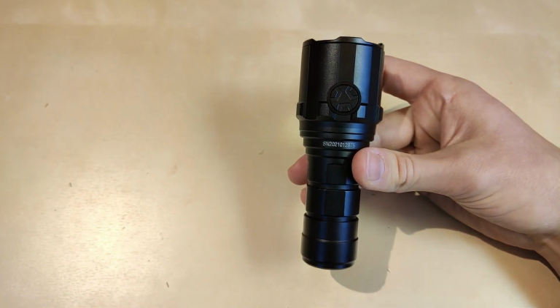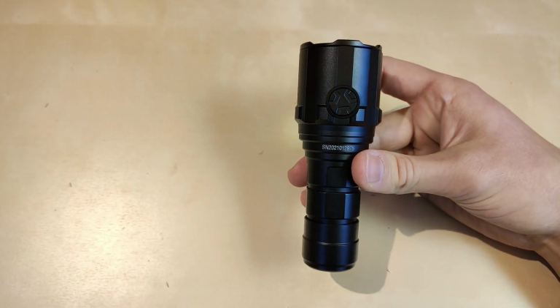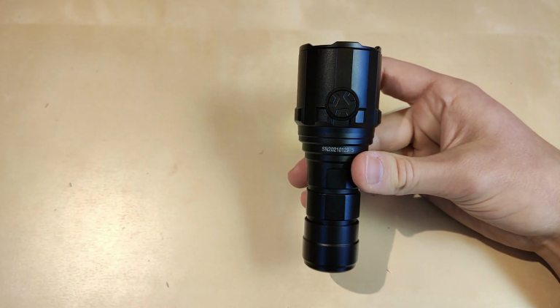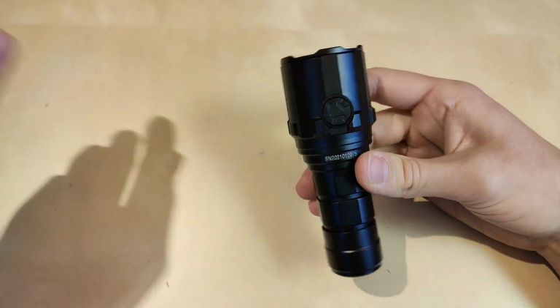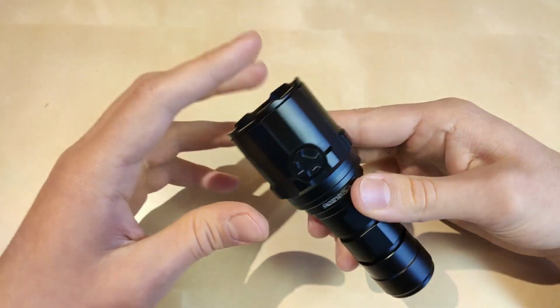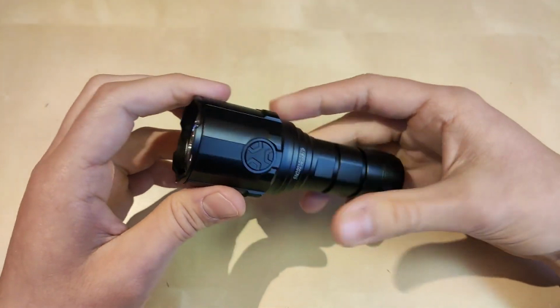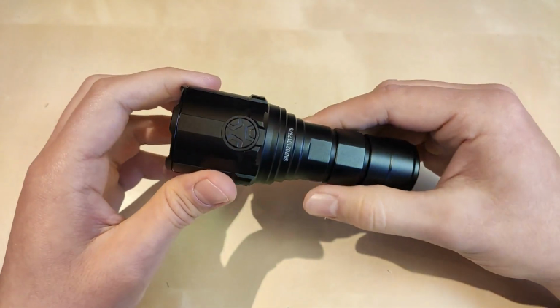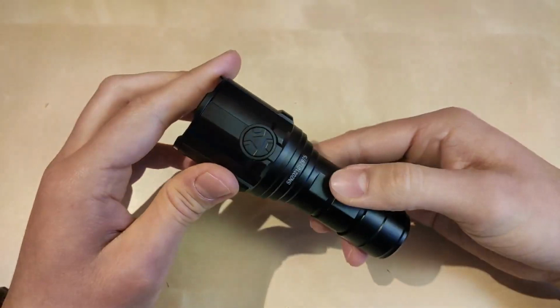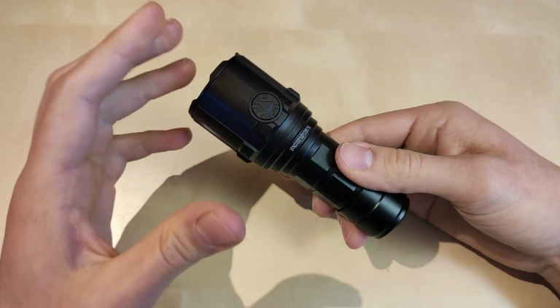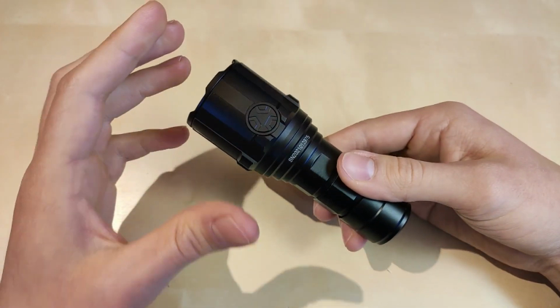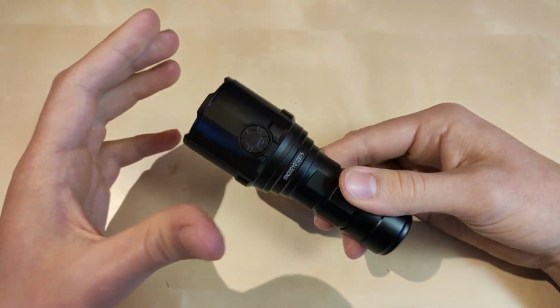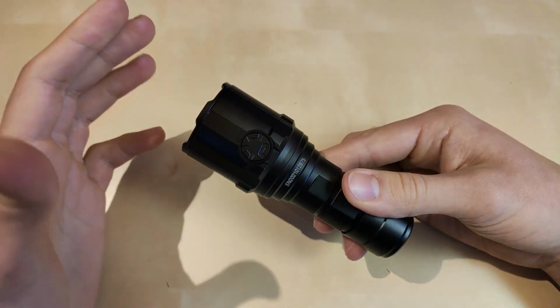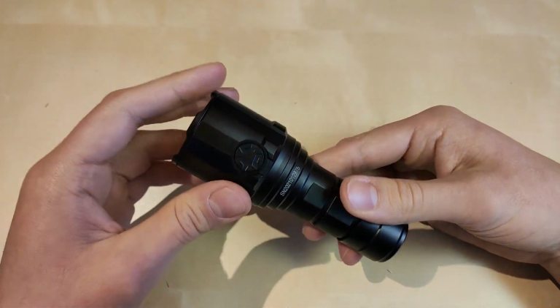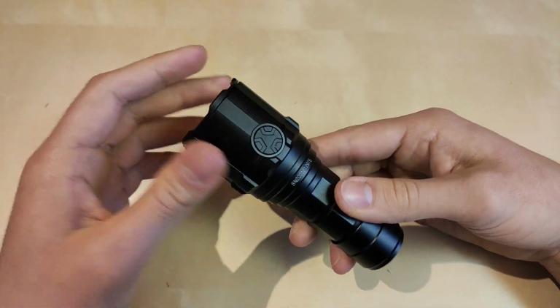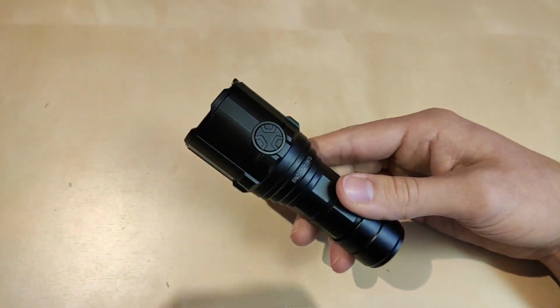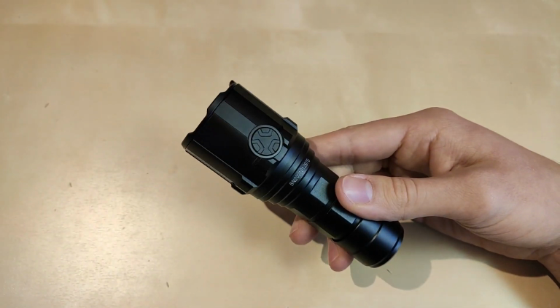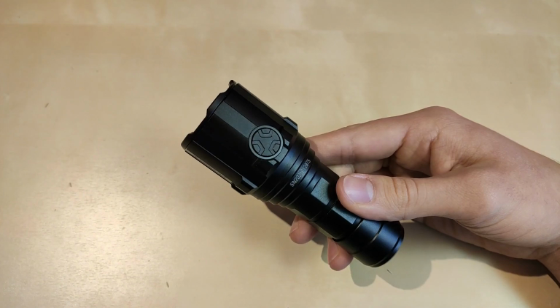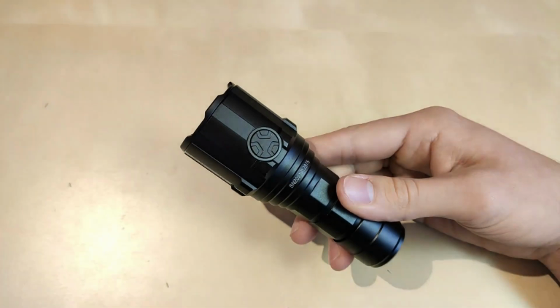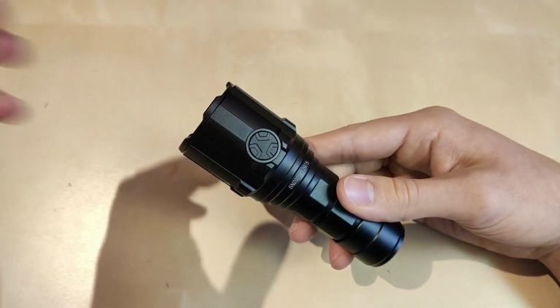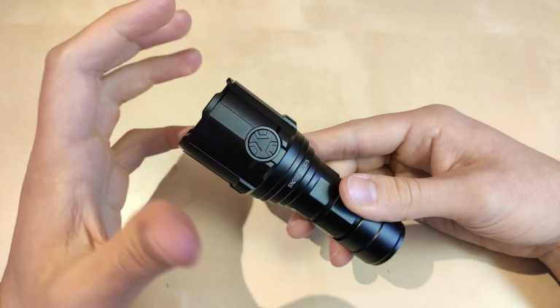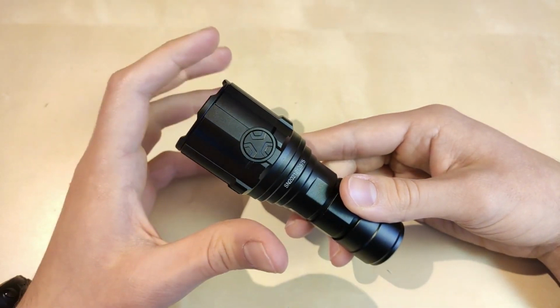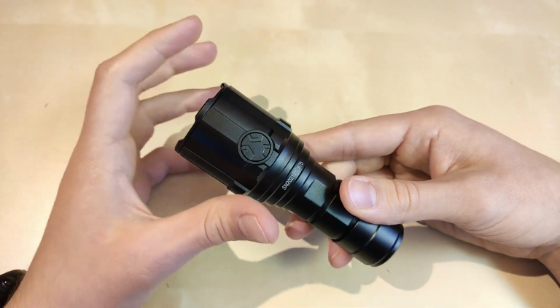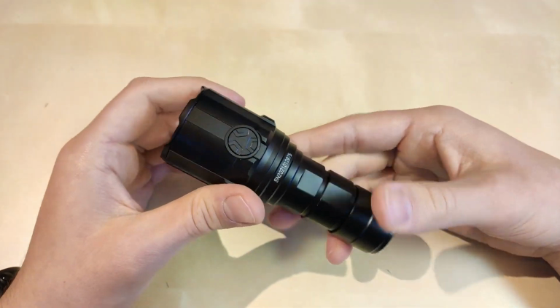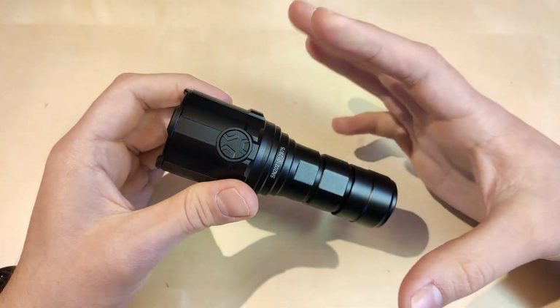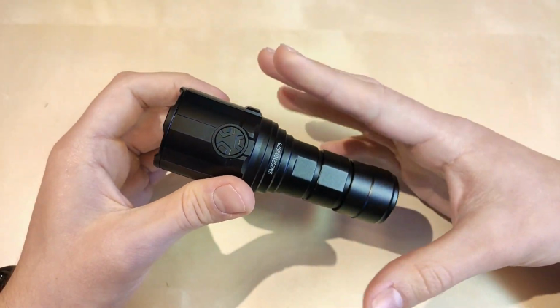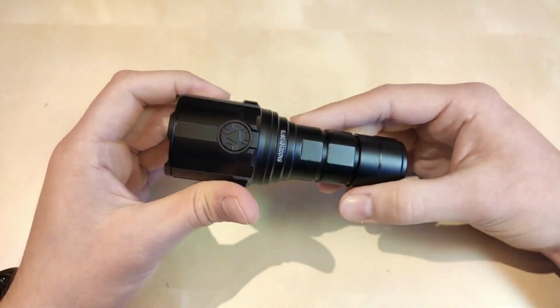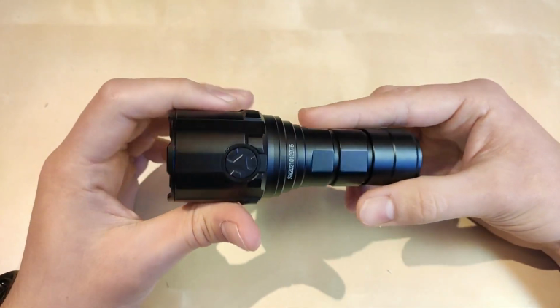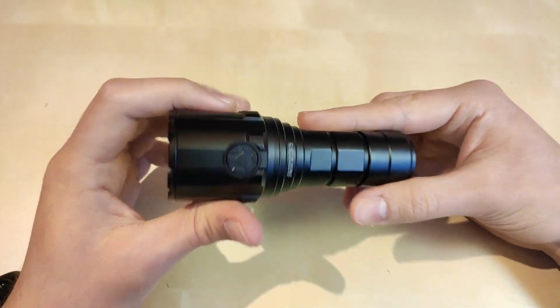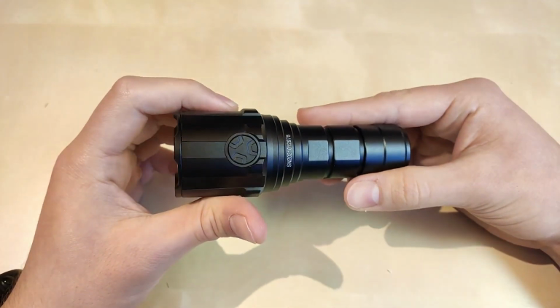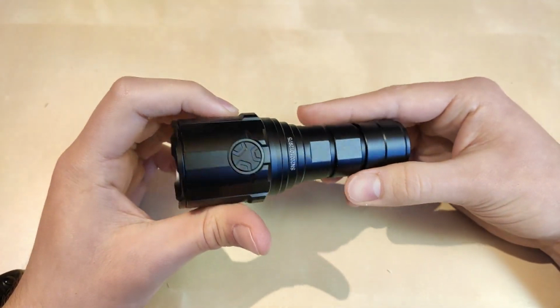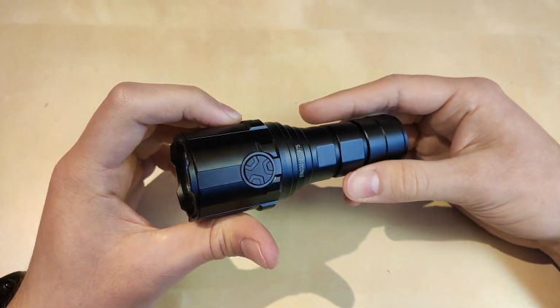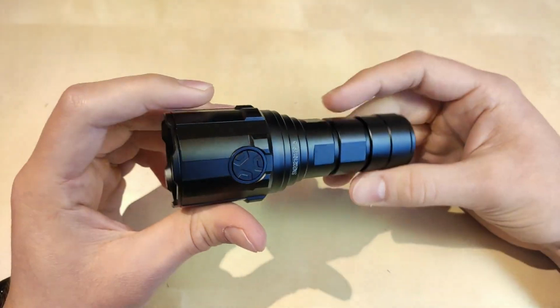So without further ado, let's get started. Unfortunately I got it again without any packaging, so just a plain flashlight with the included battery. Let's focus on that.